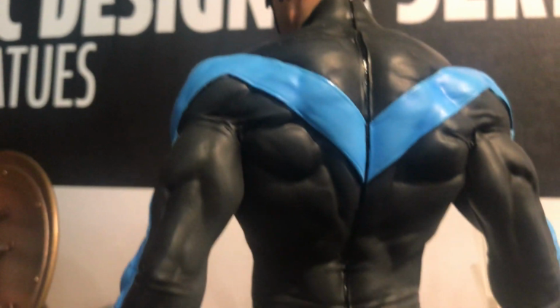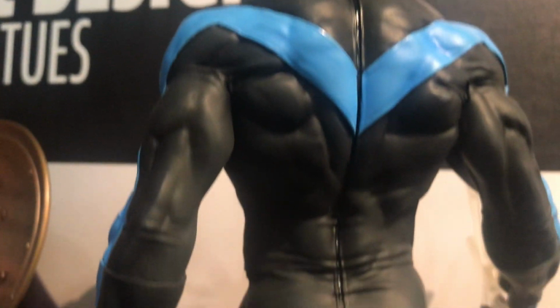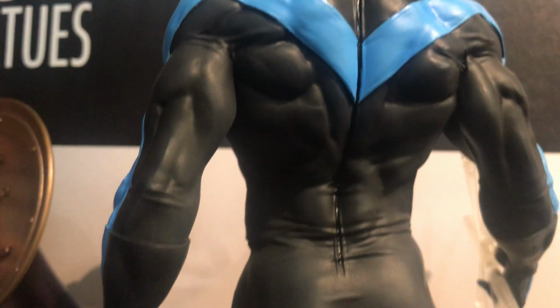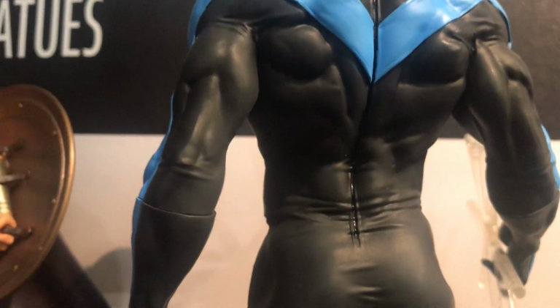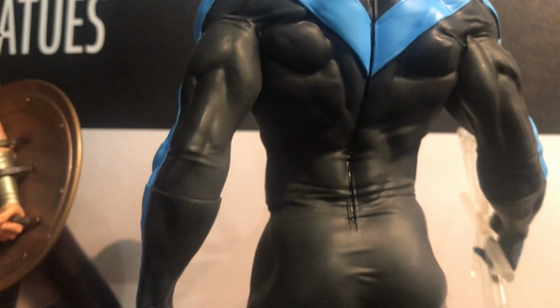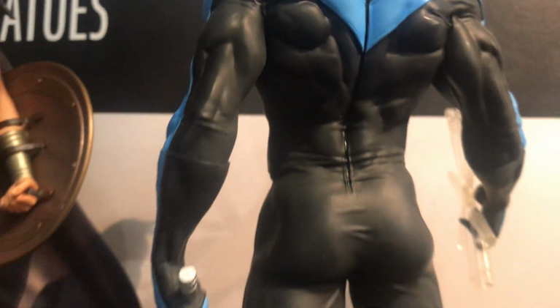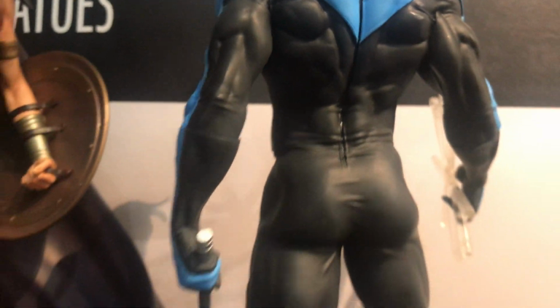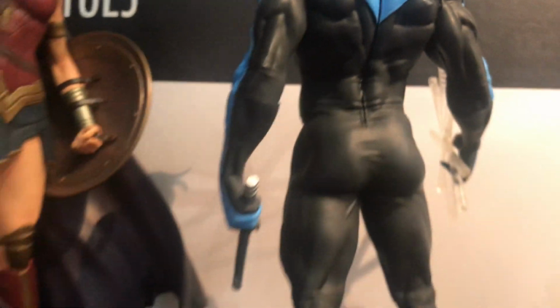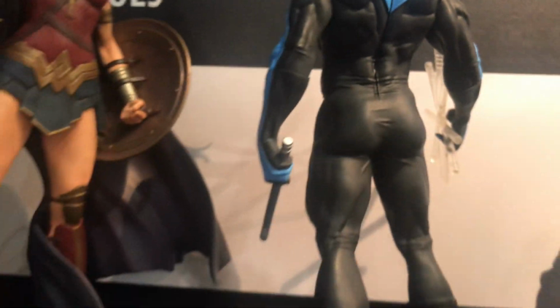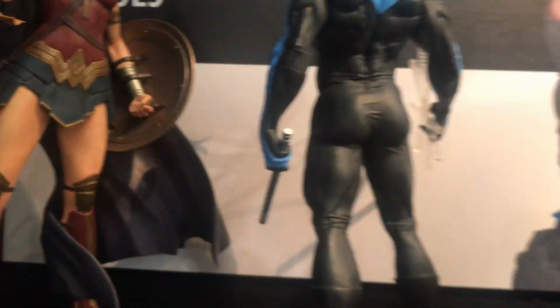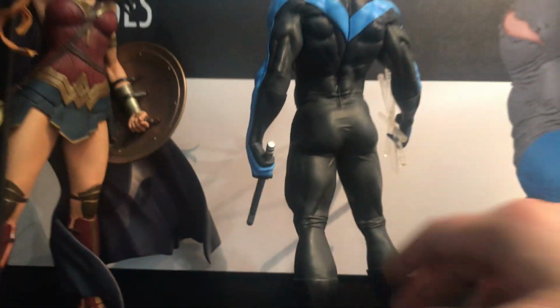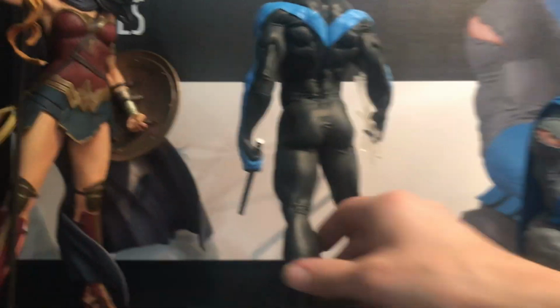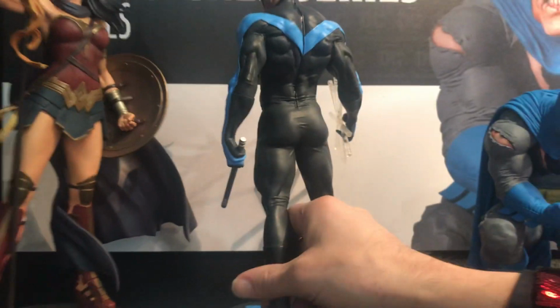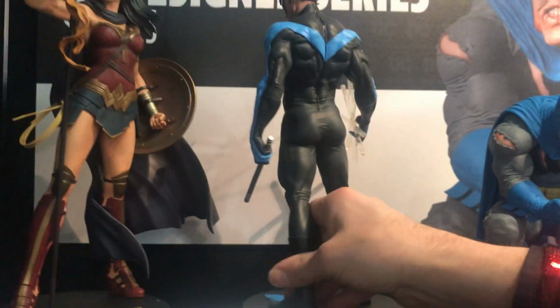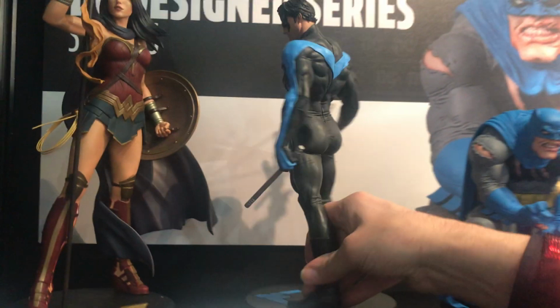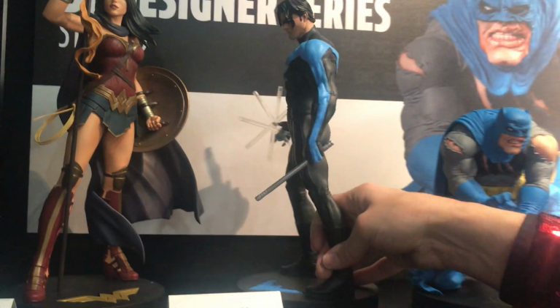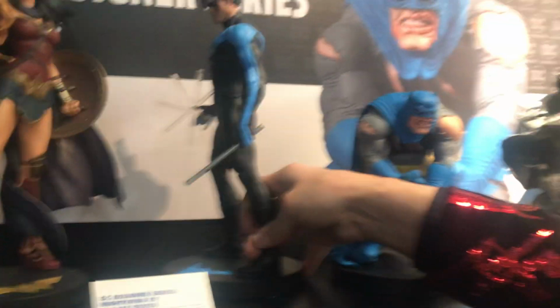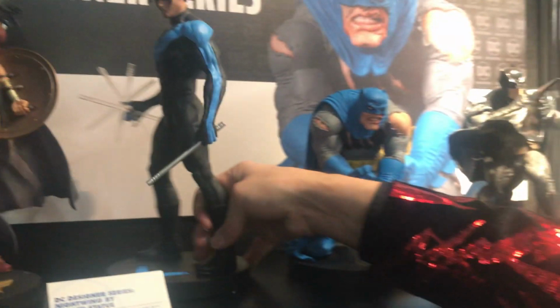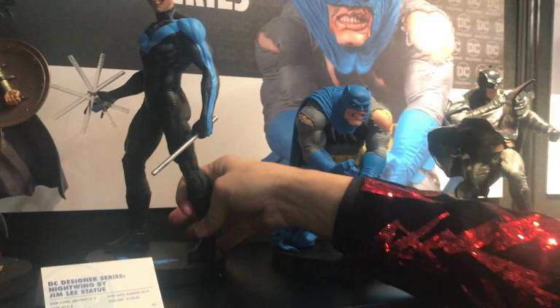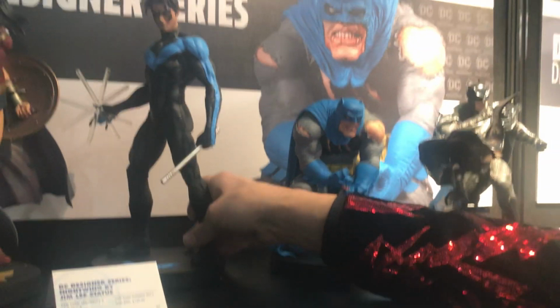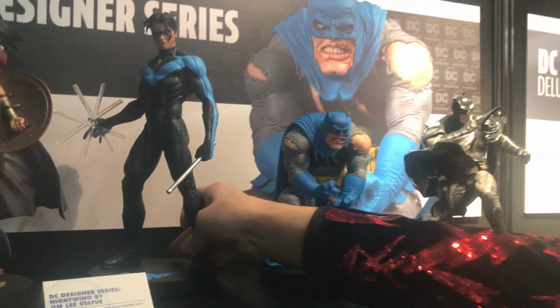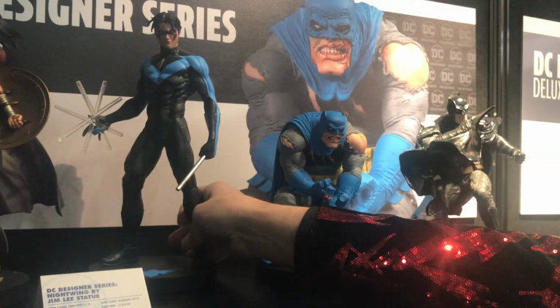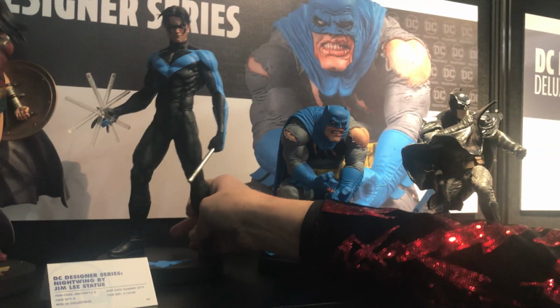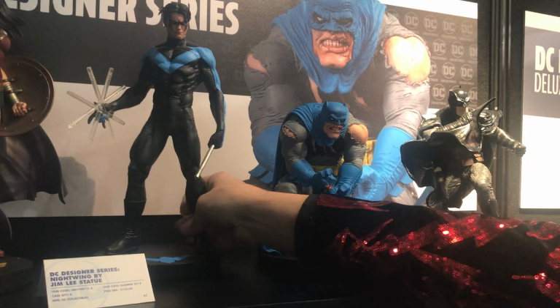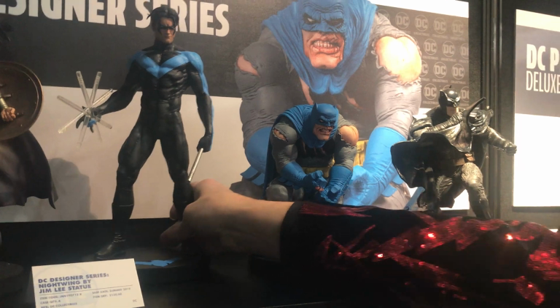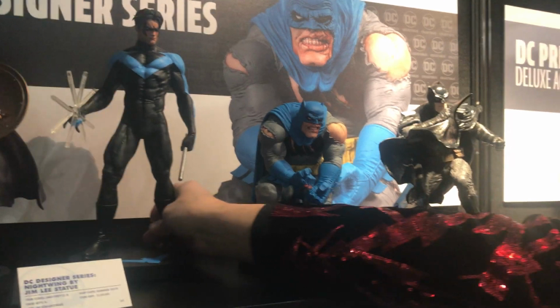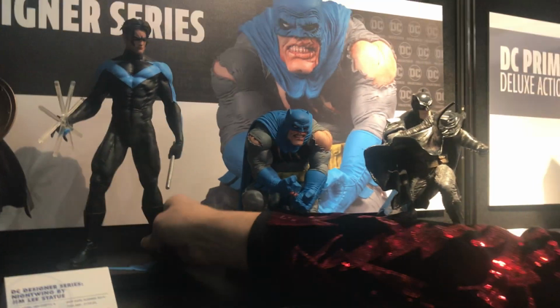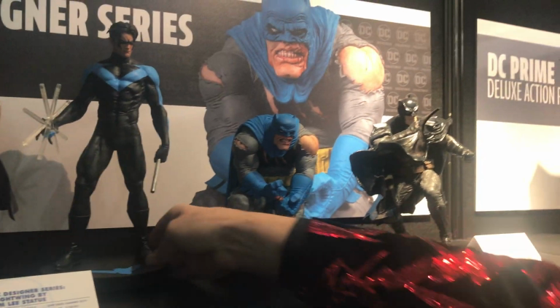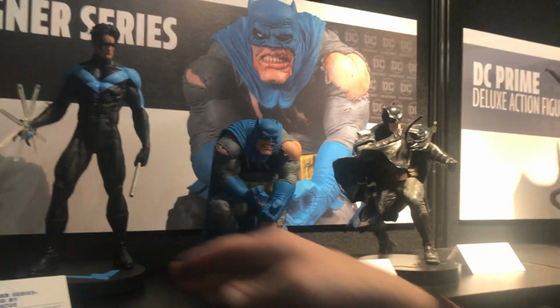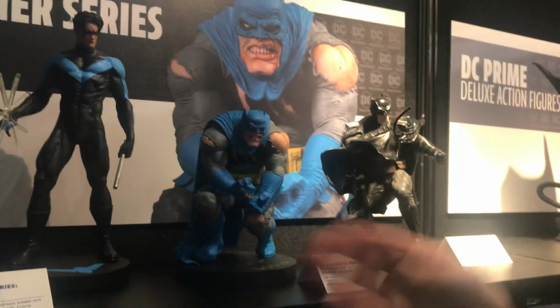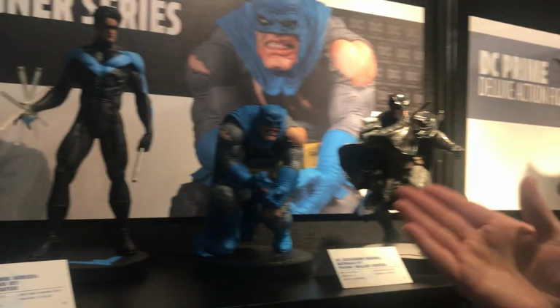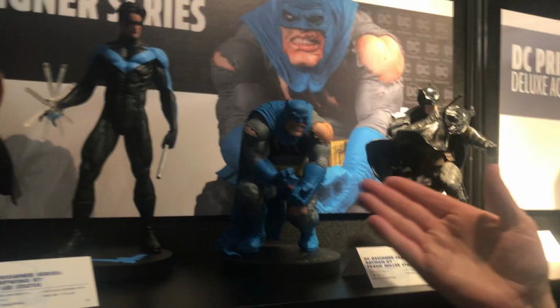The detail on these big statues is great. We're really able to do a lot of cool stuff. And speaking of details, that's one of my favorite things to talk about.